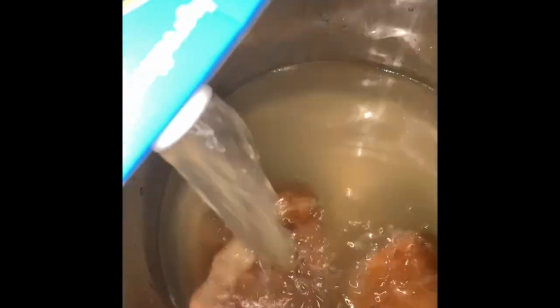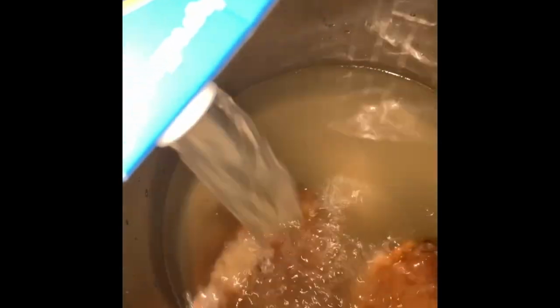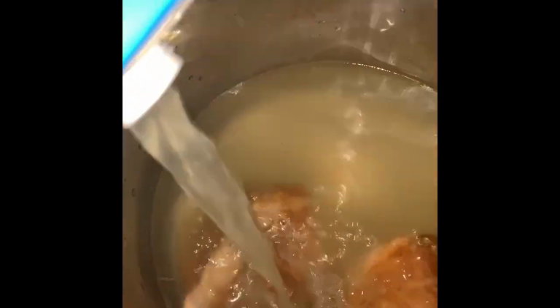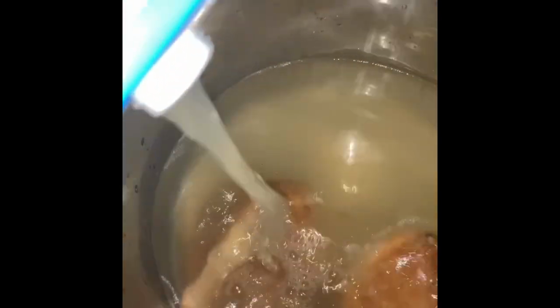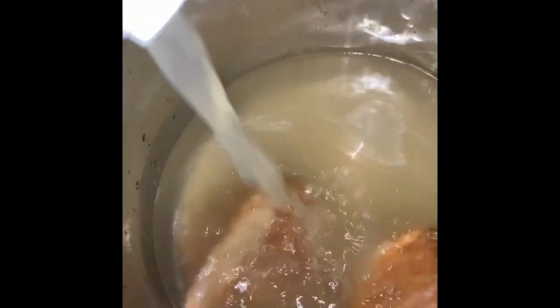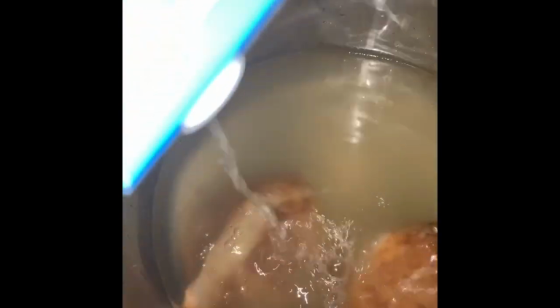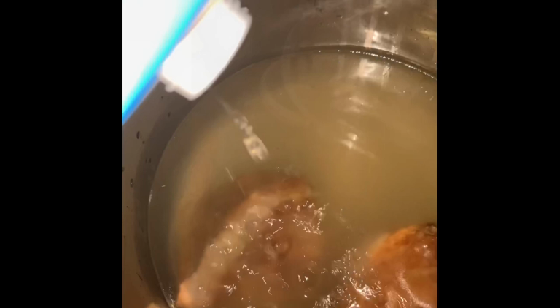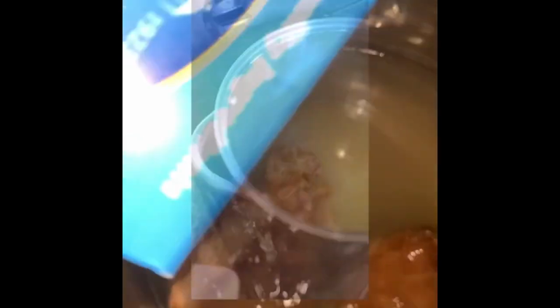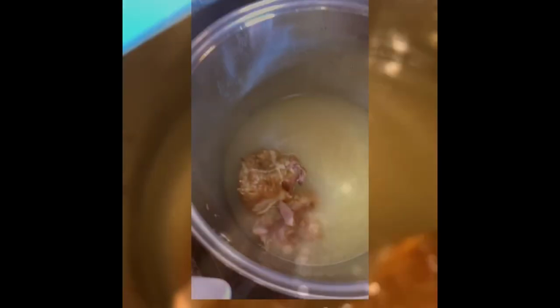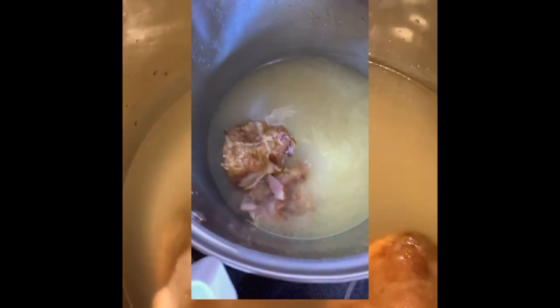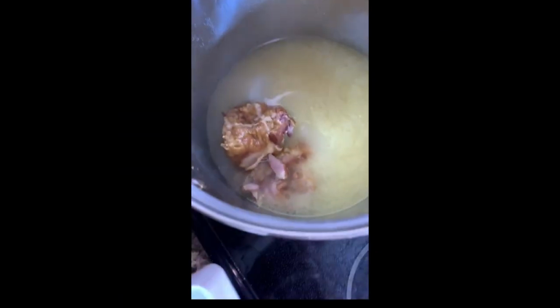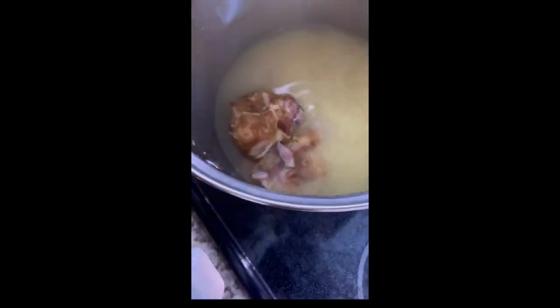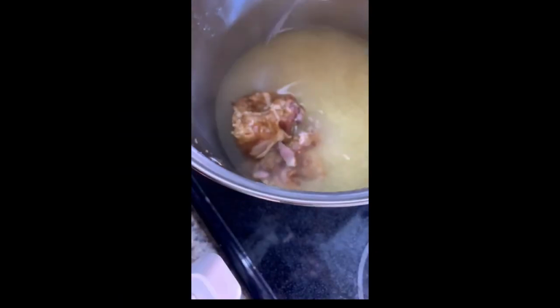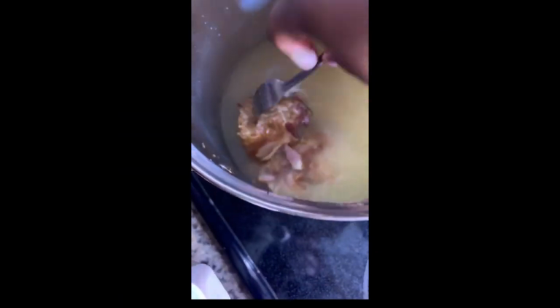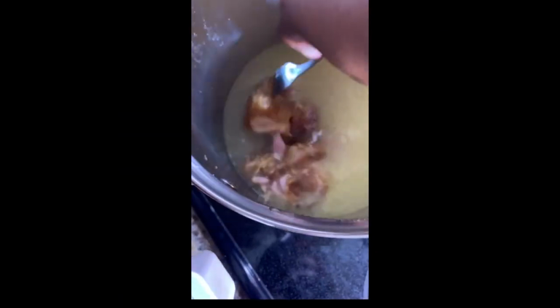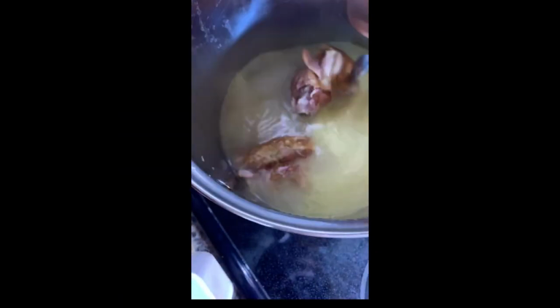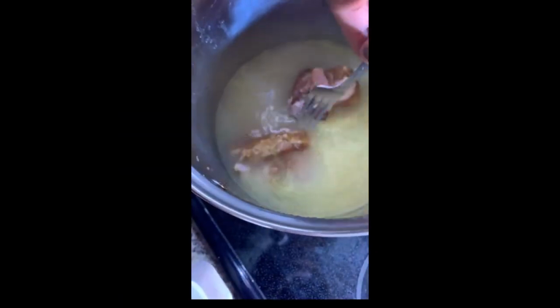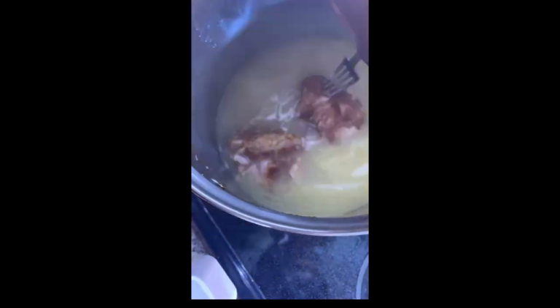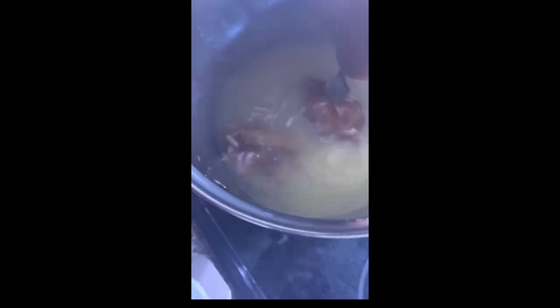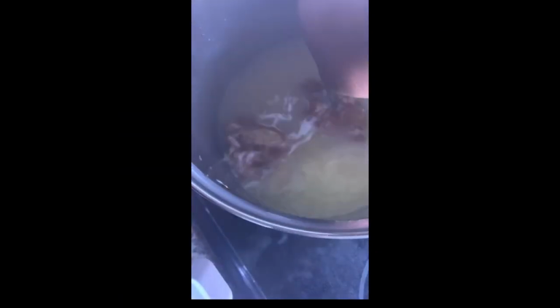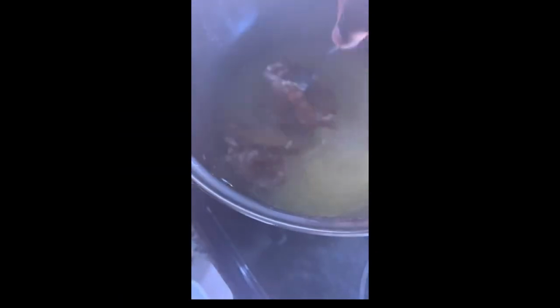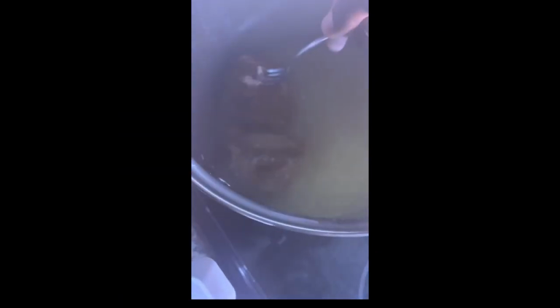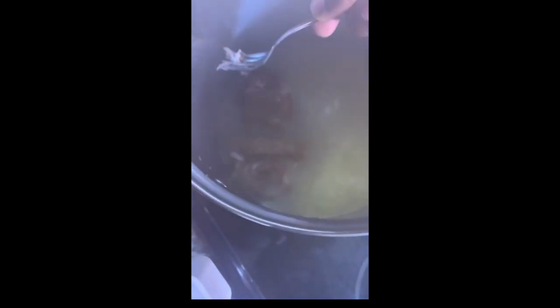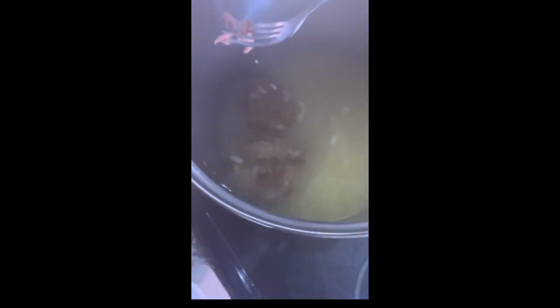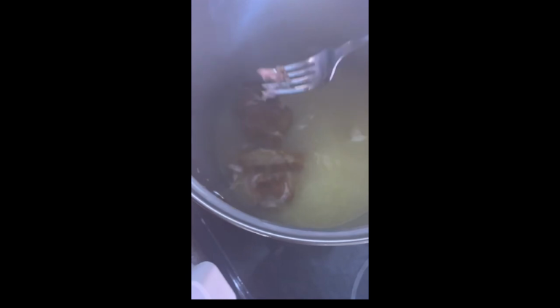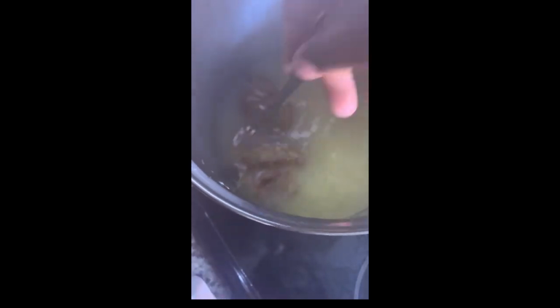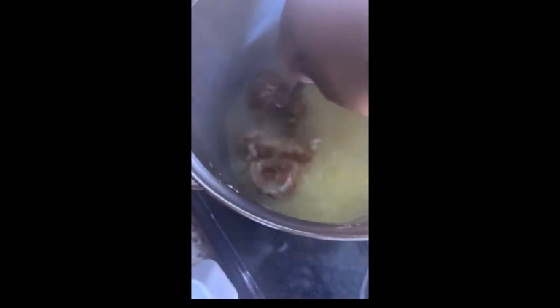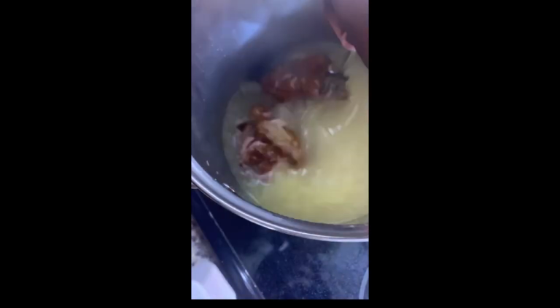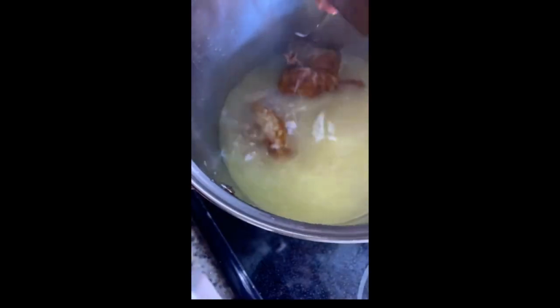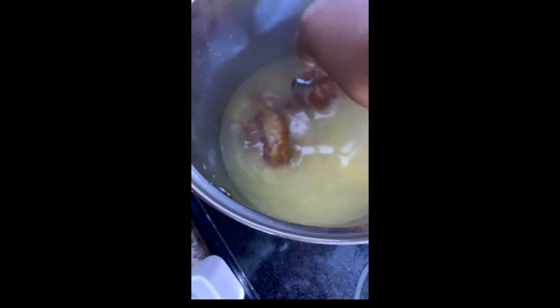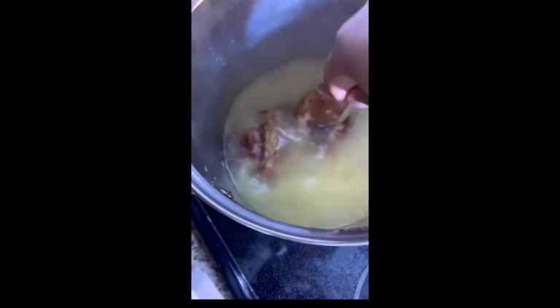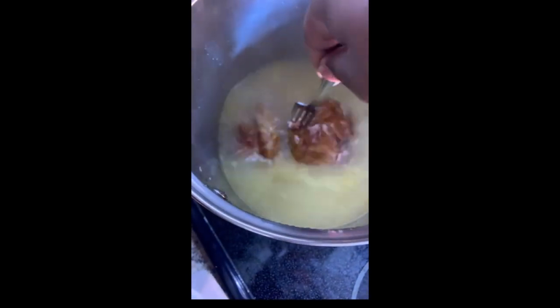After you pour the chicken broth in, you're going to let this cook for about two to three hours. Once you see it's finished cooking, it's going to be way more tender, falling off the bone, and it's going to be very easy to mix with your greens.